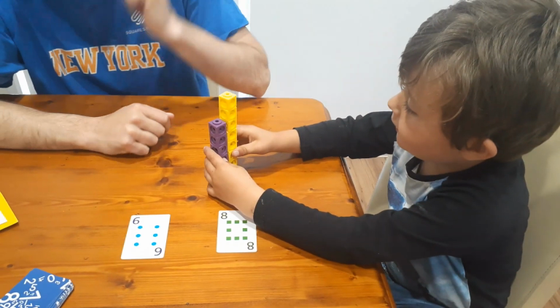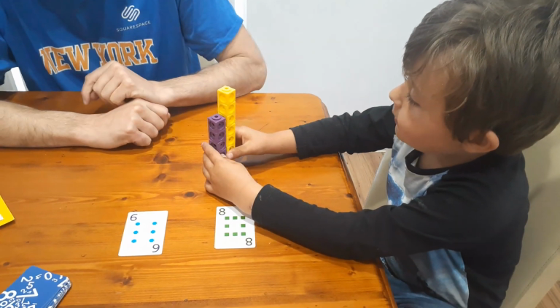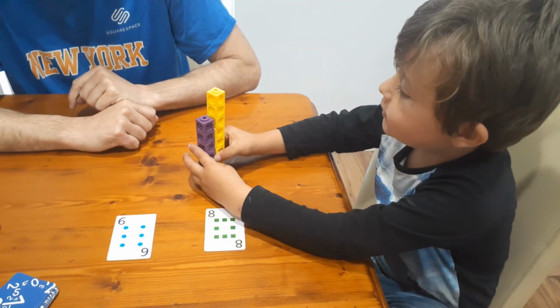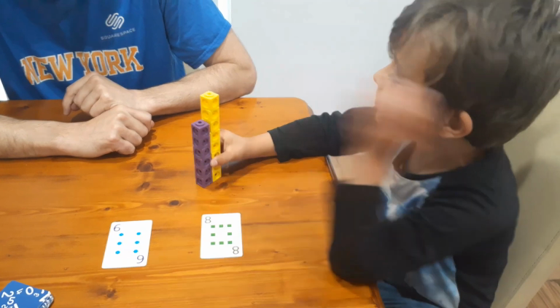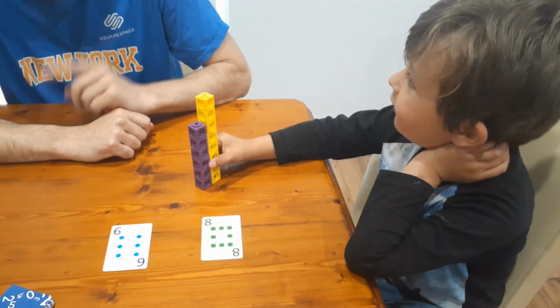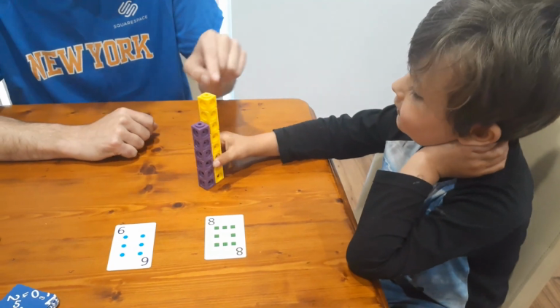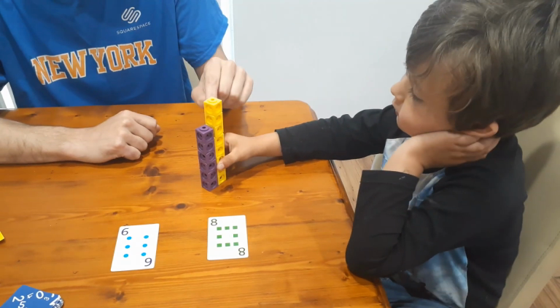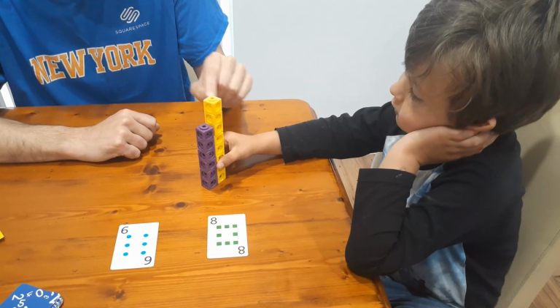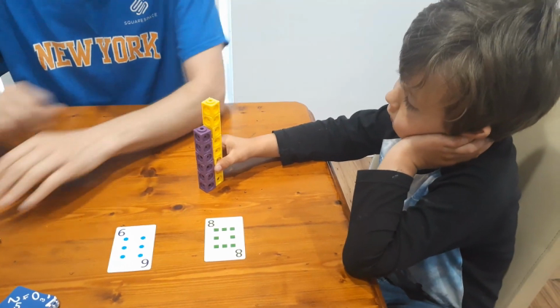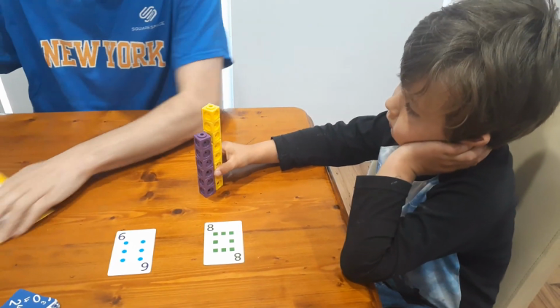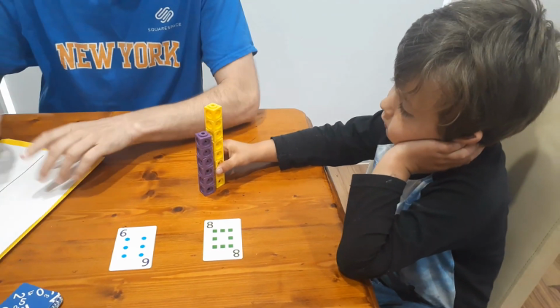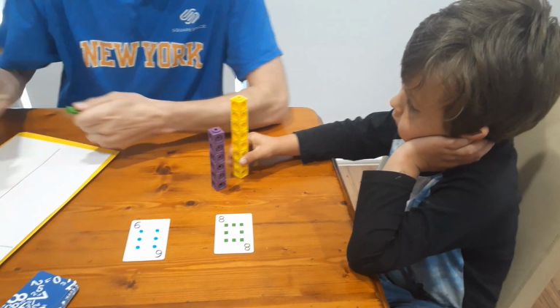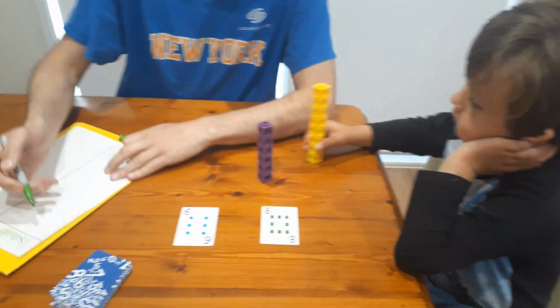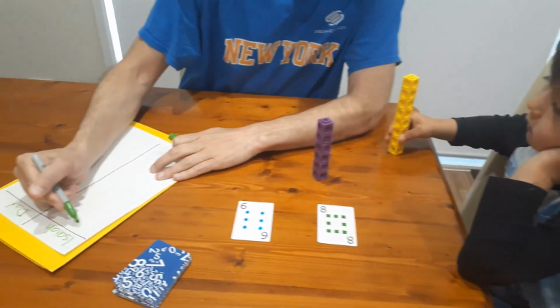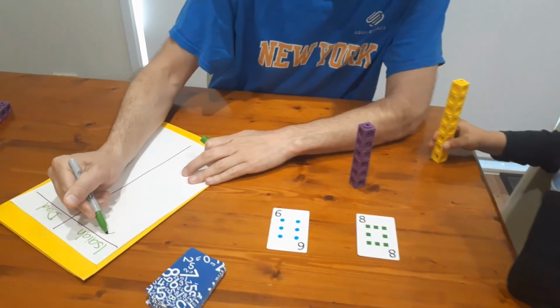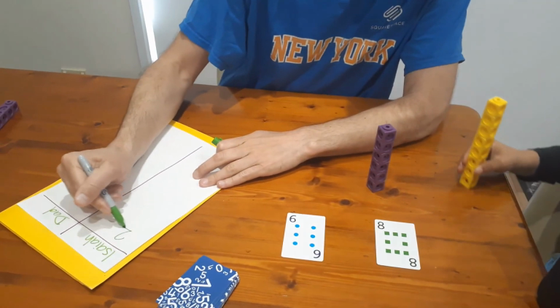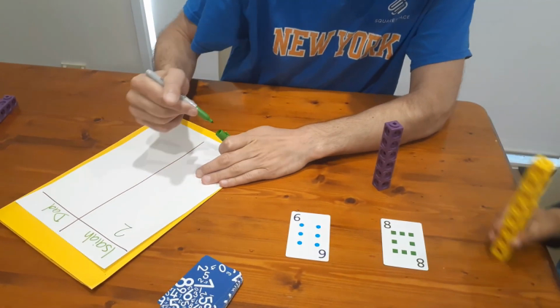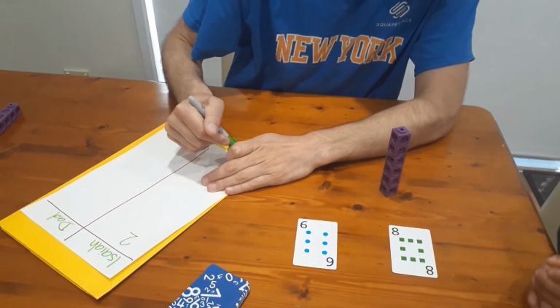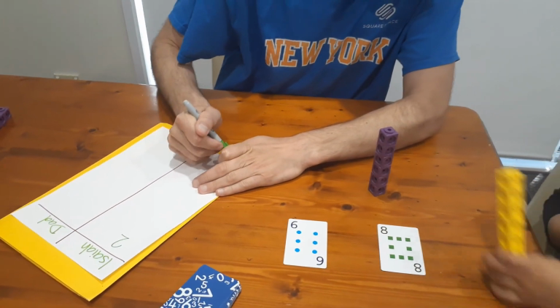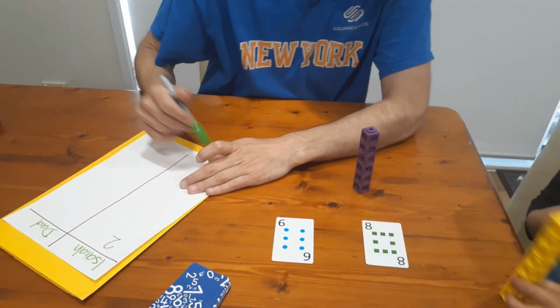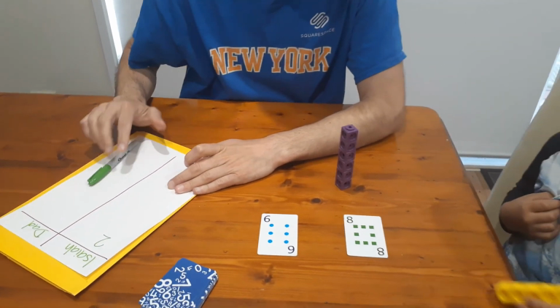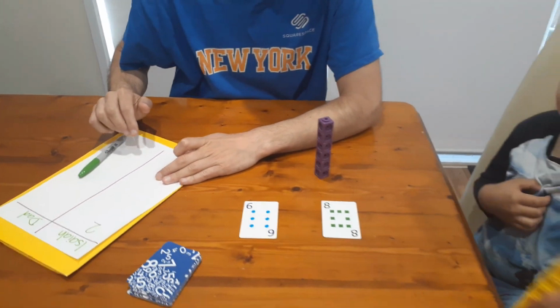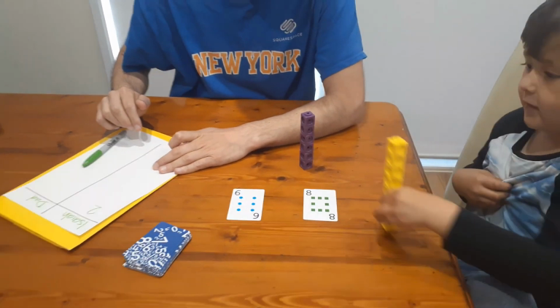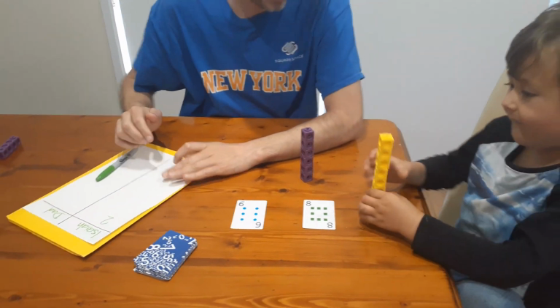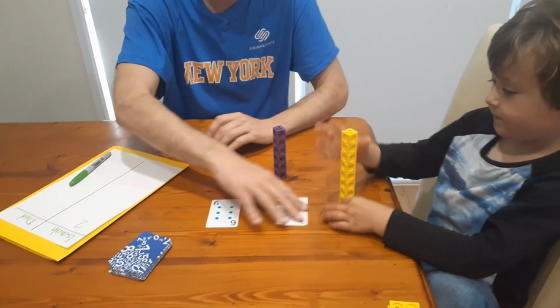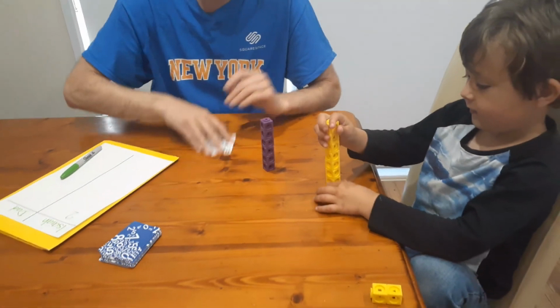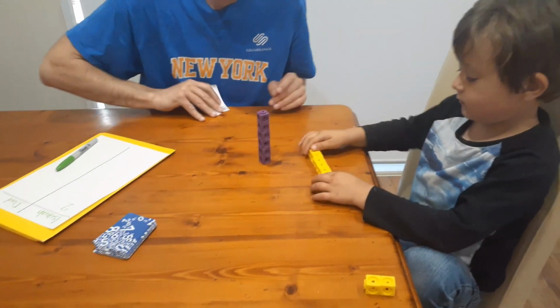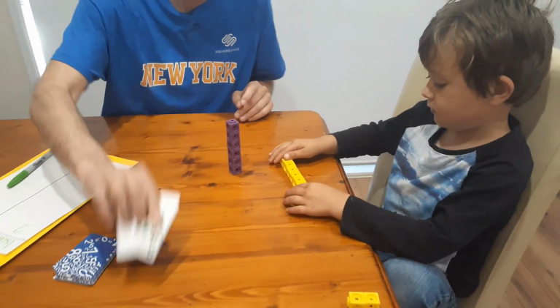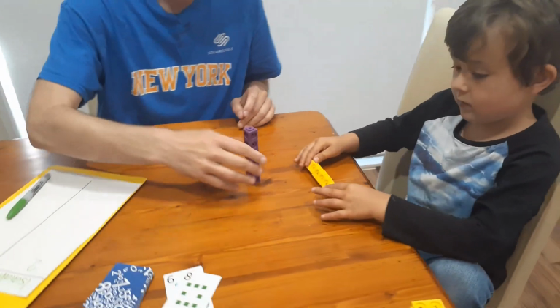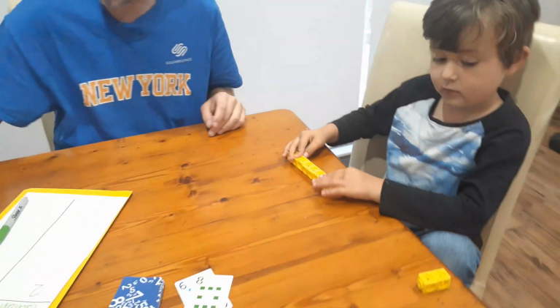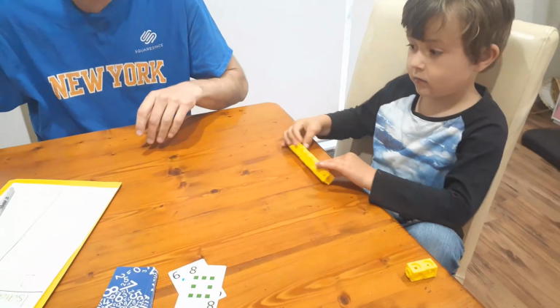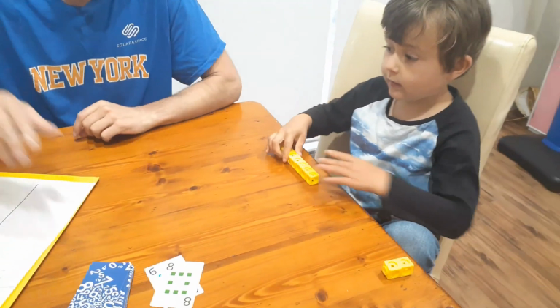Mine's two more. So because it's two bigger, Isaiah, you get two points on our scoreboard. The score is two-nil. We put these cards in the discard pile and we go again.